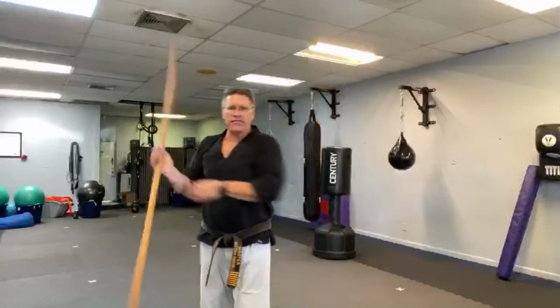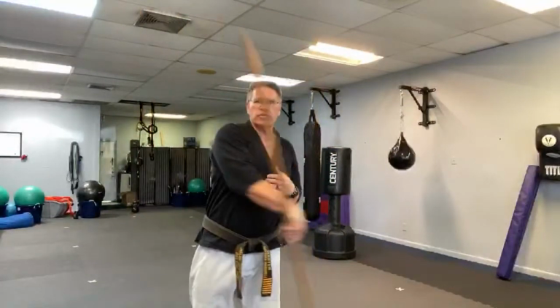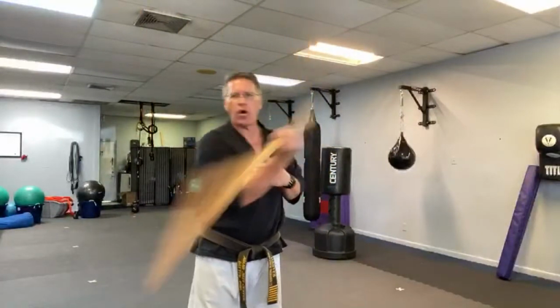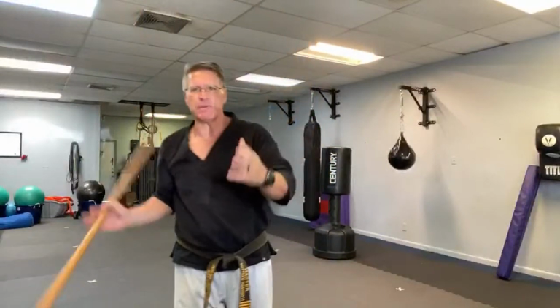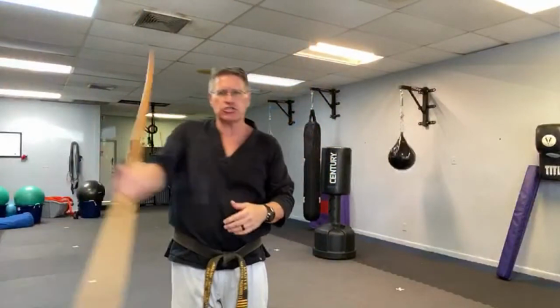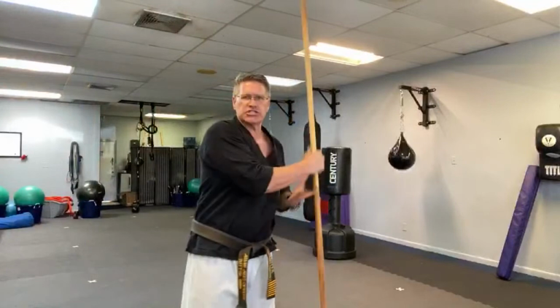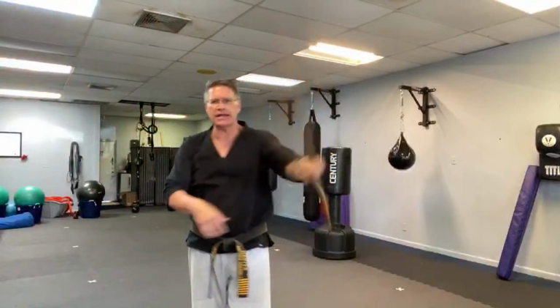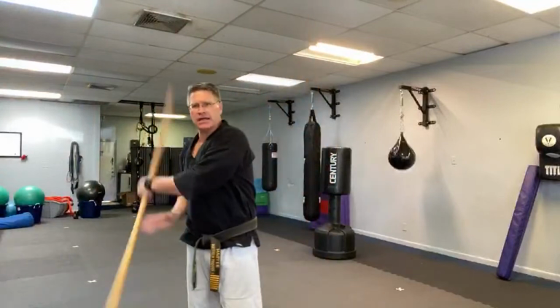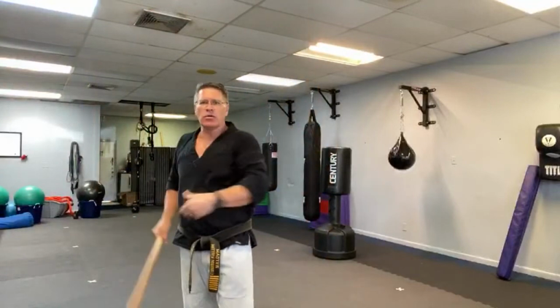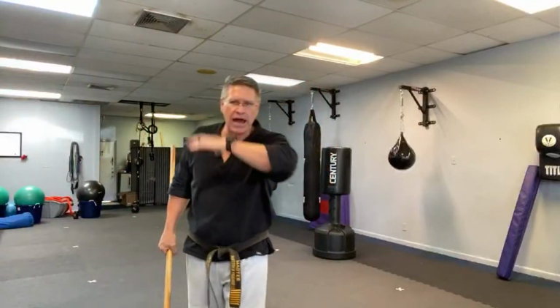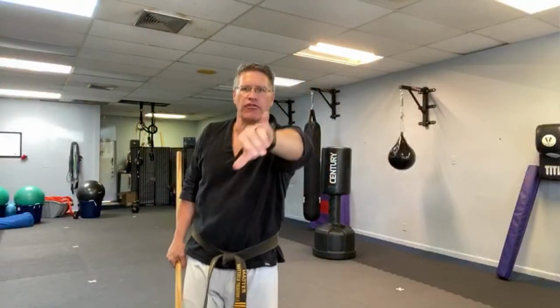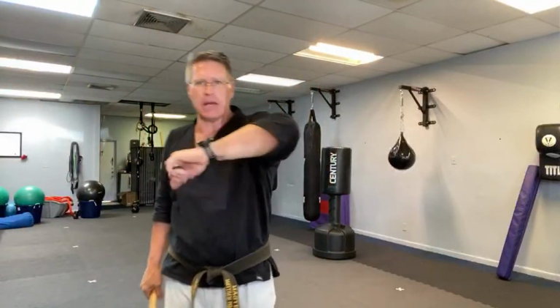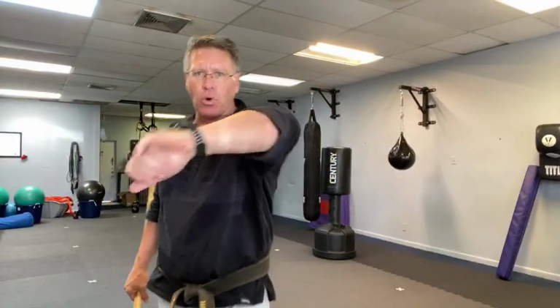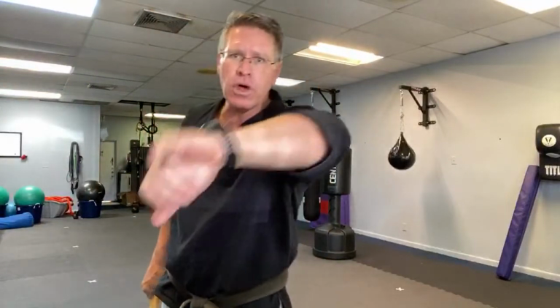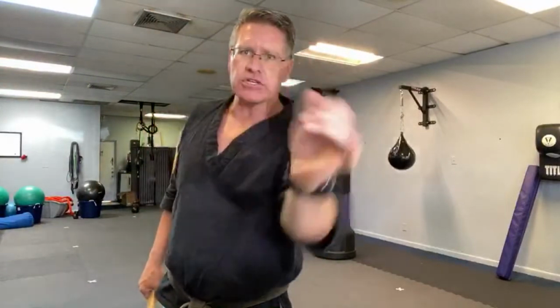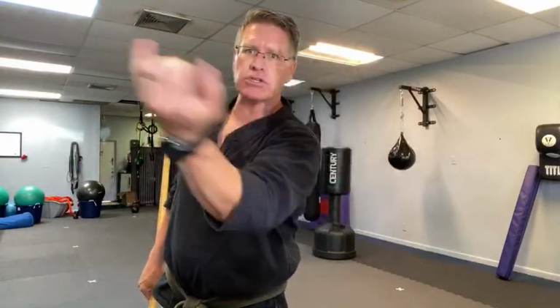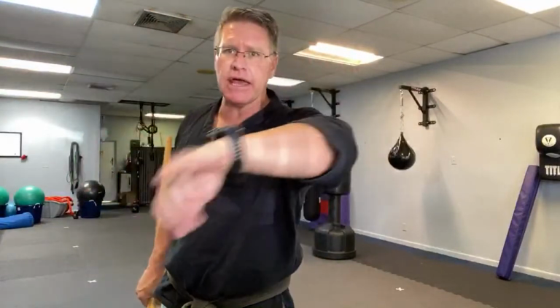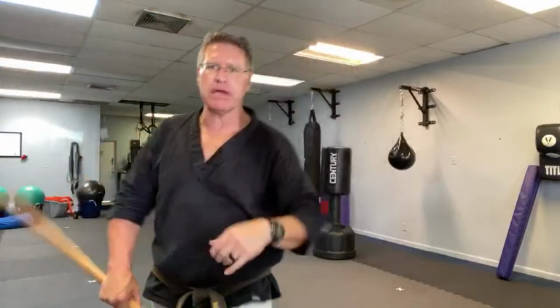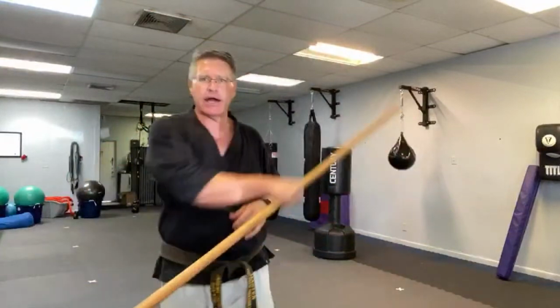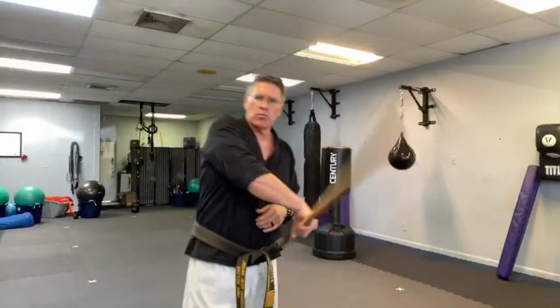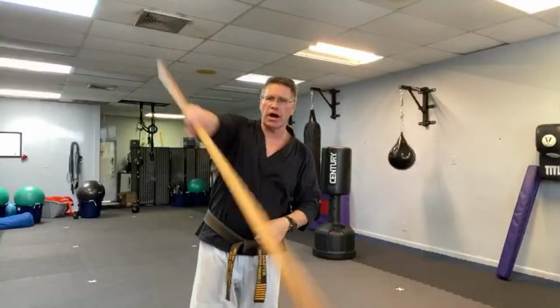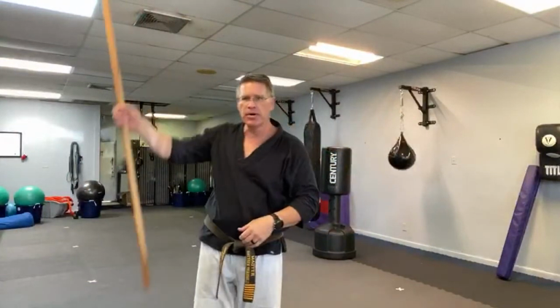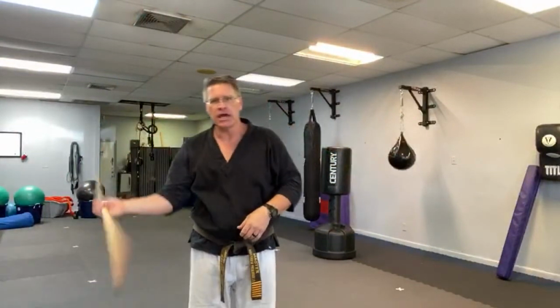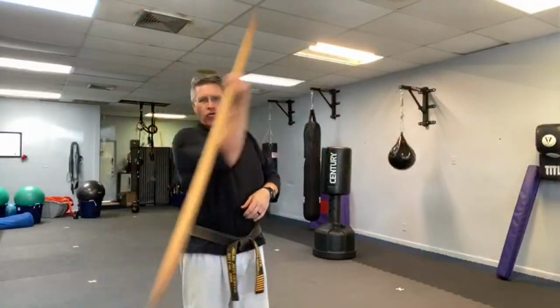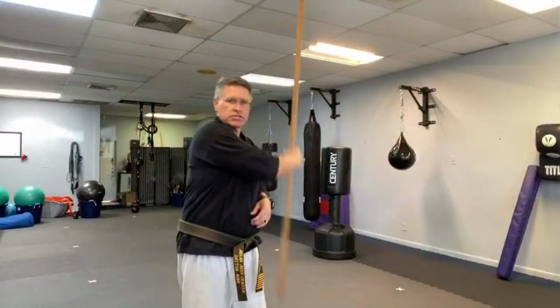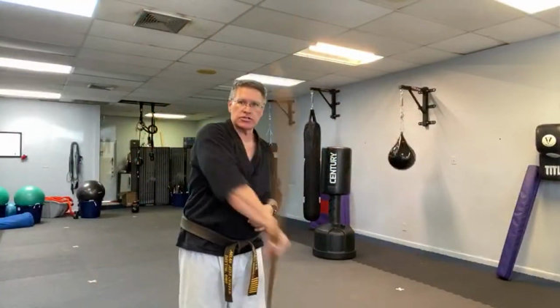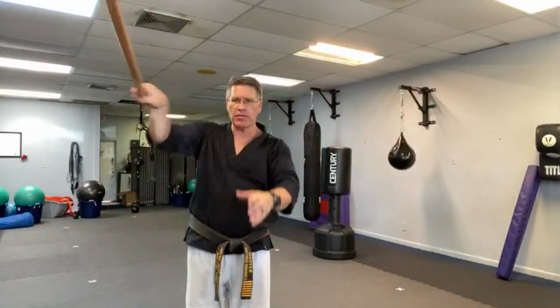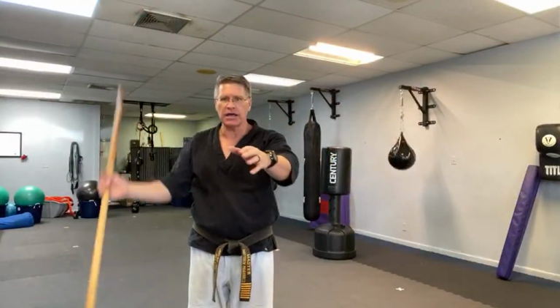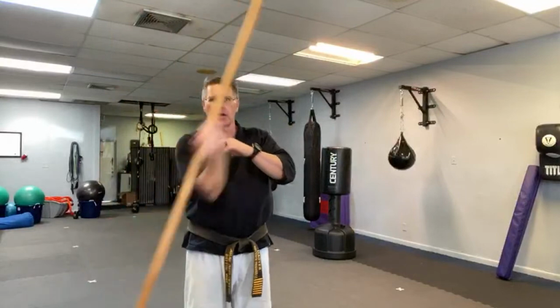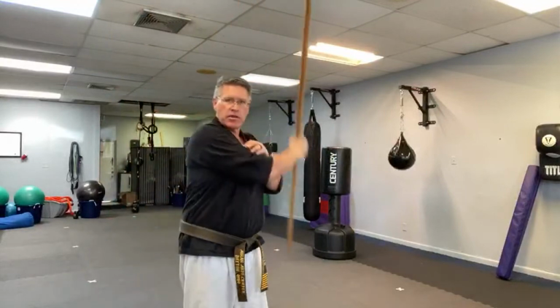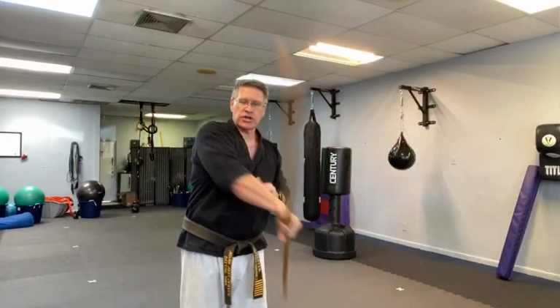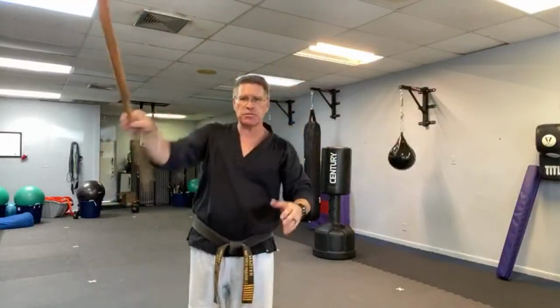After you do this forward spinning and transitioning hand to hand, I want you to now reverse and pull with the small side of the hand — the pinky side — pulling up and across to the front of the body. Remember, there's that transverse plane.